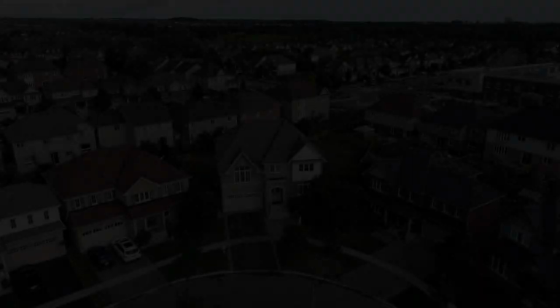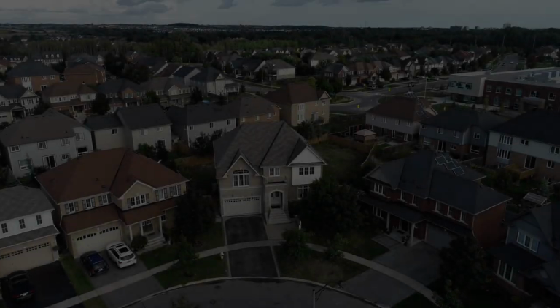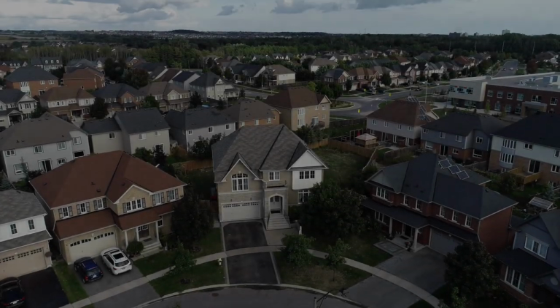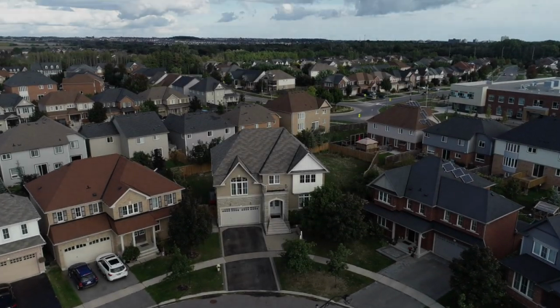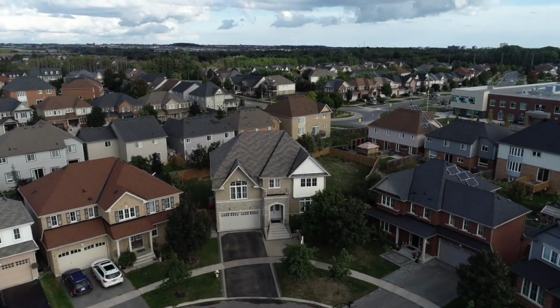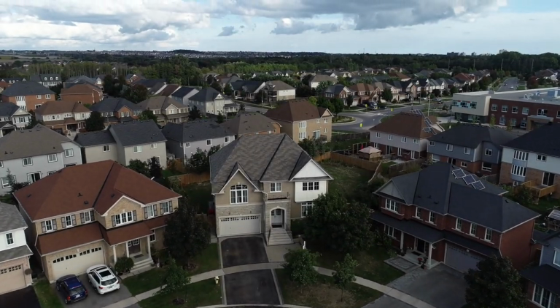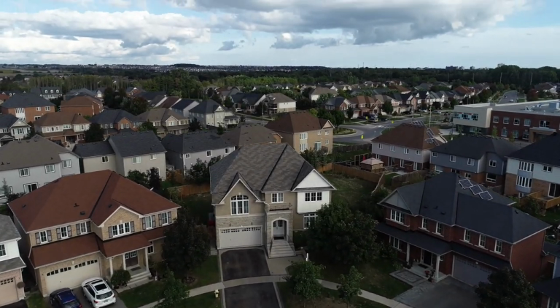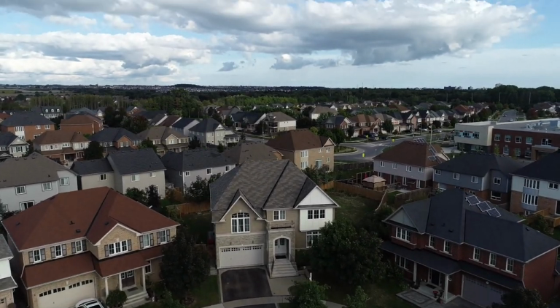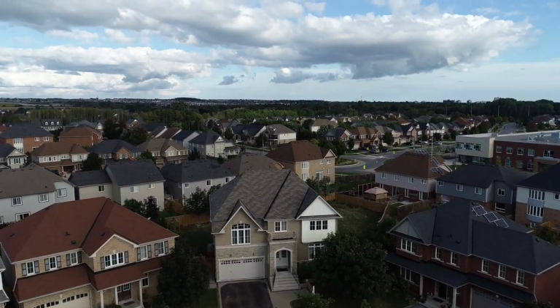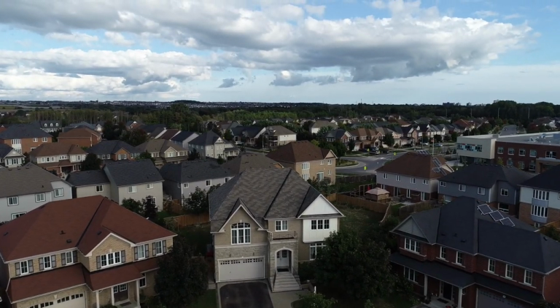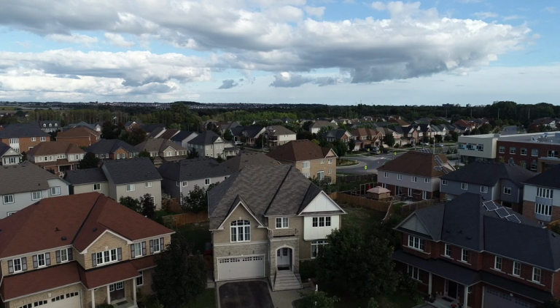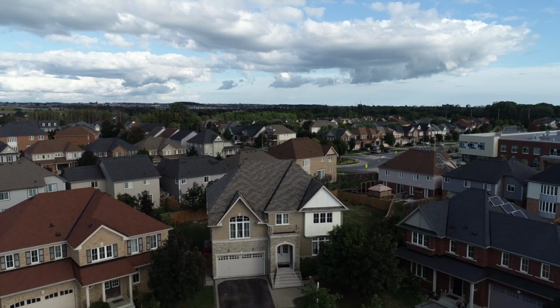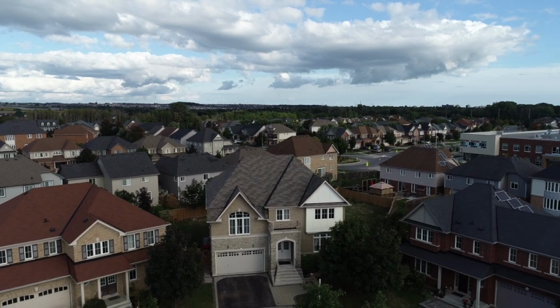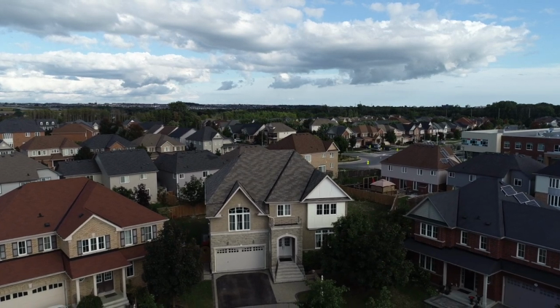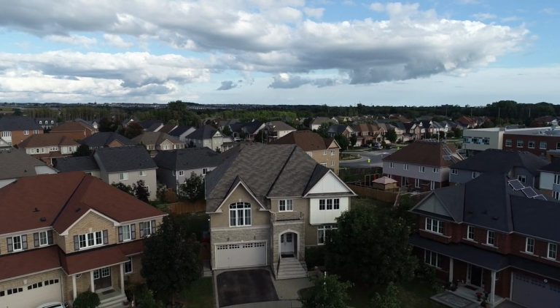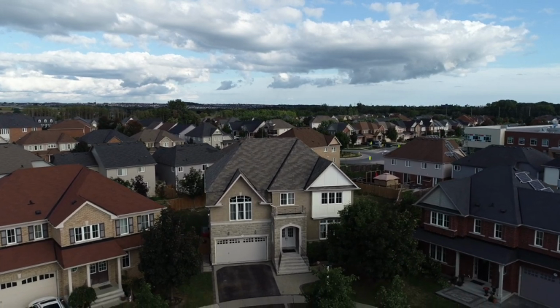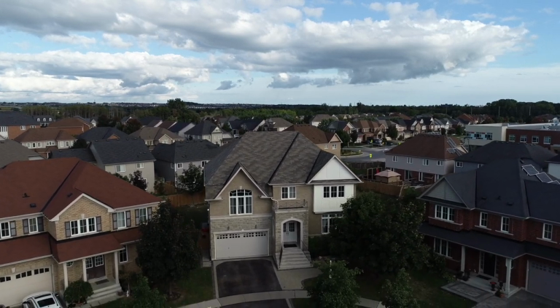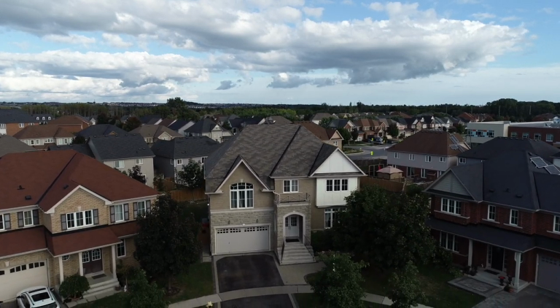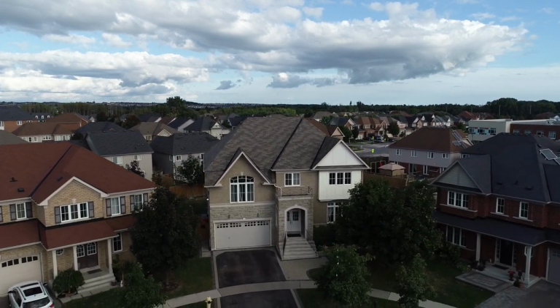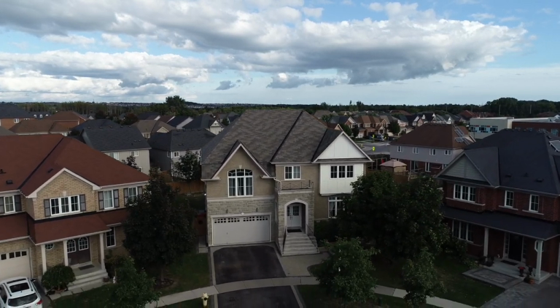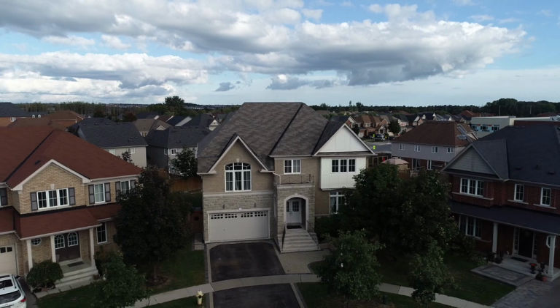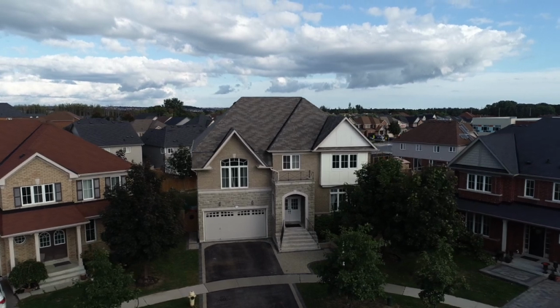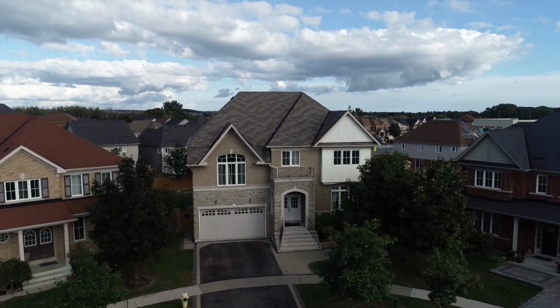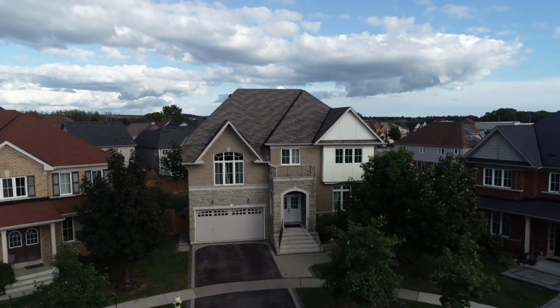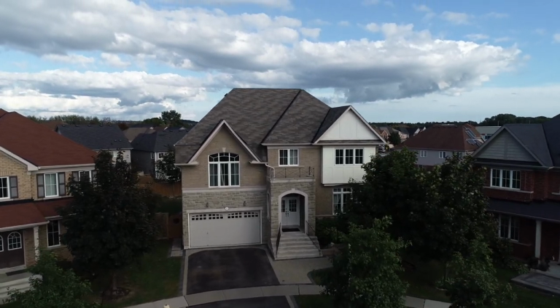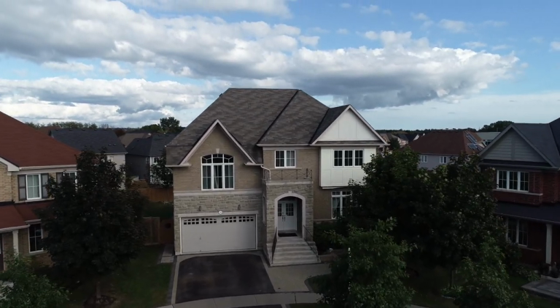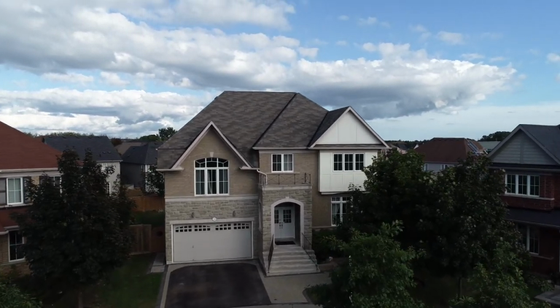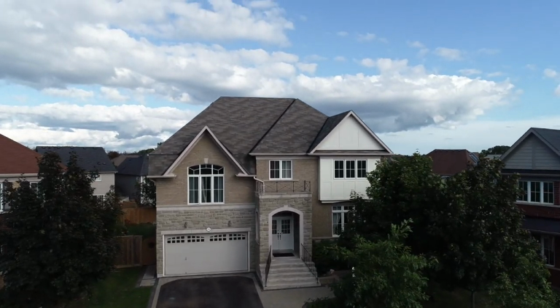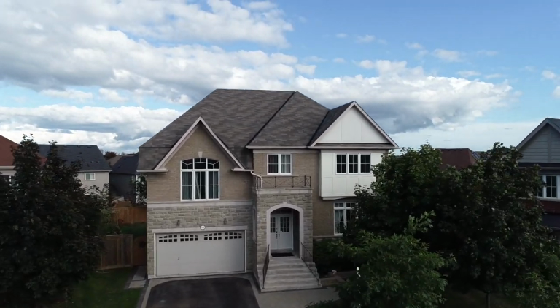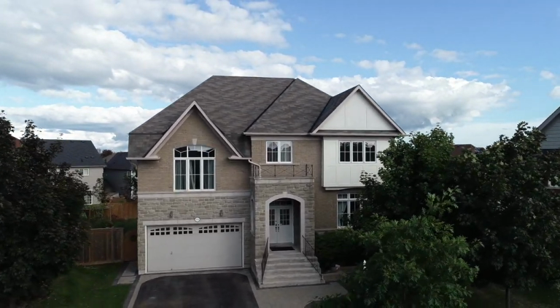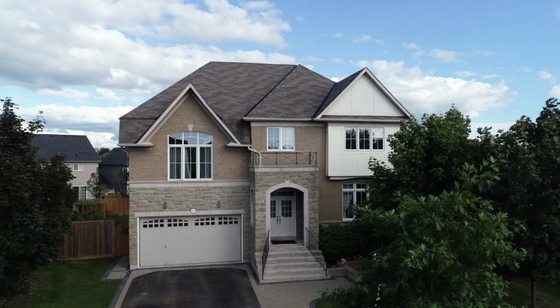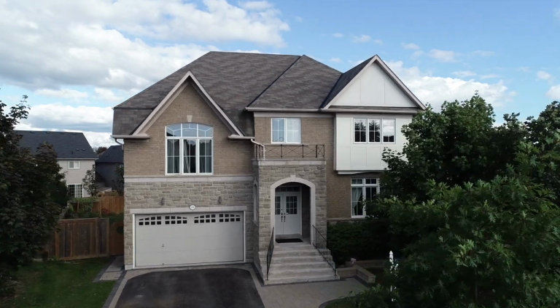A stunning four-bedroom executive home within the prestigious Winfields community of North Oshawa, welcome to 2251 Pilgrim Square. Featuring a double-car garage, interlocking stonework in the front, and an enormous fenced-in backyard.